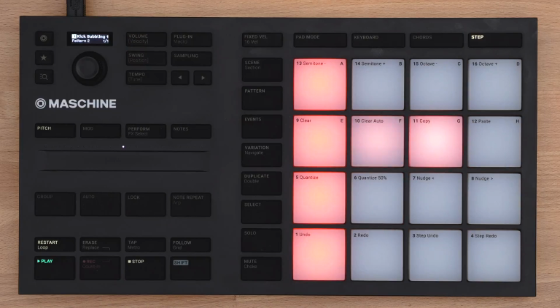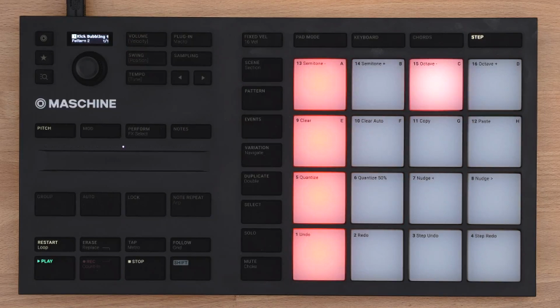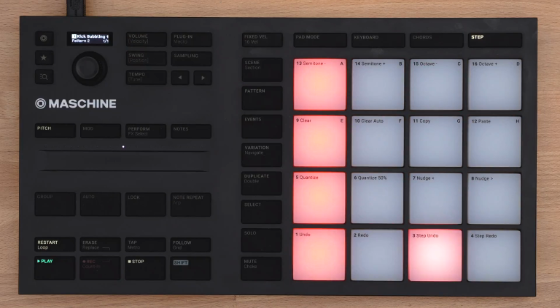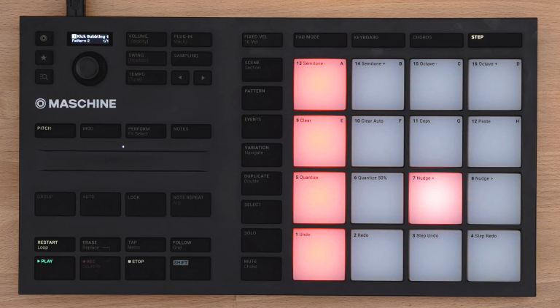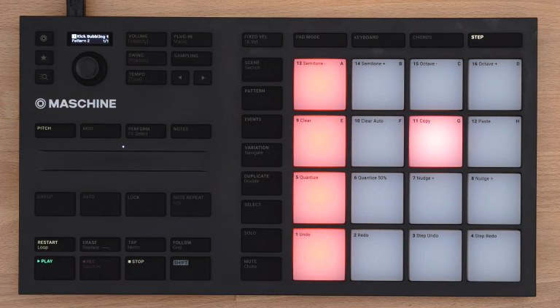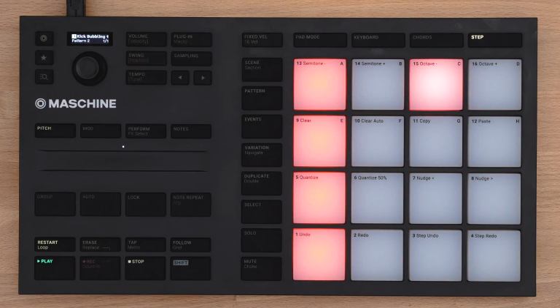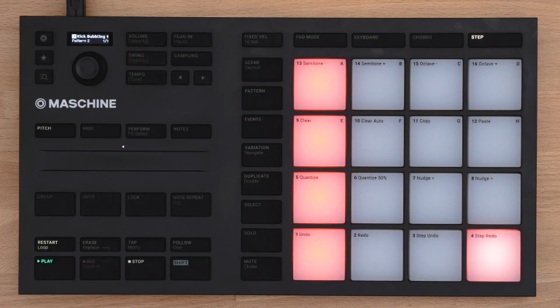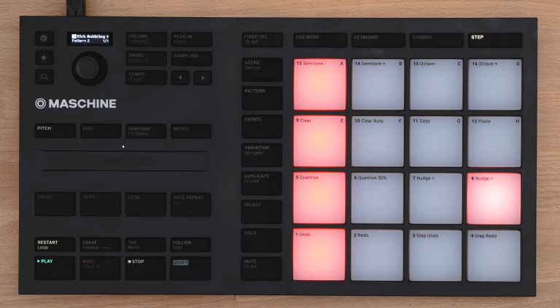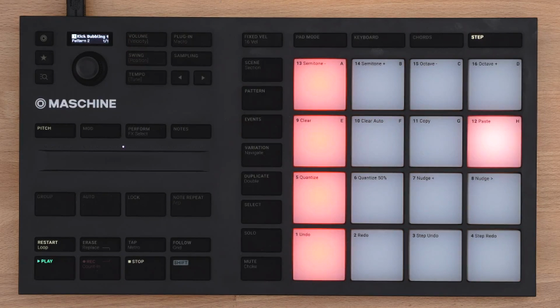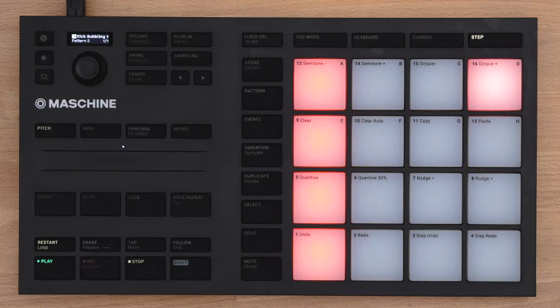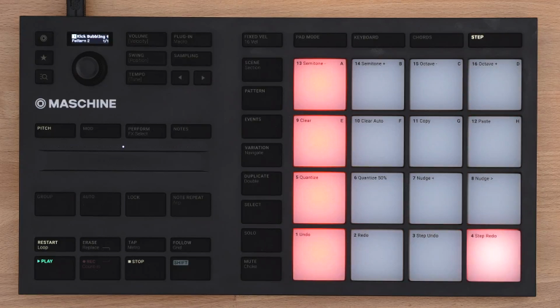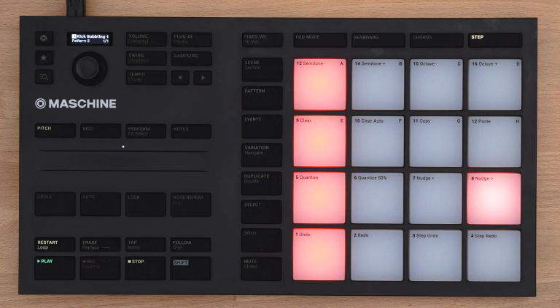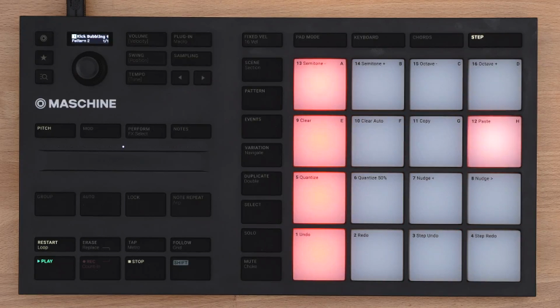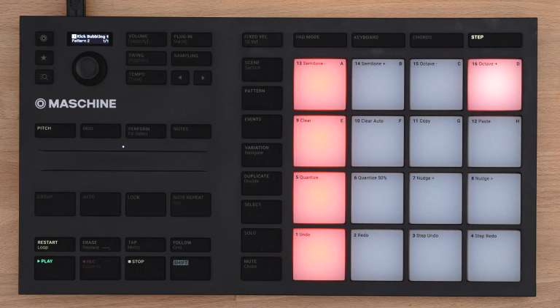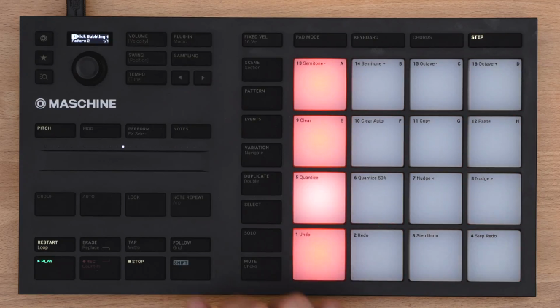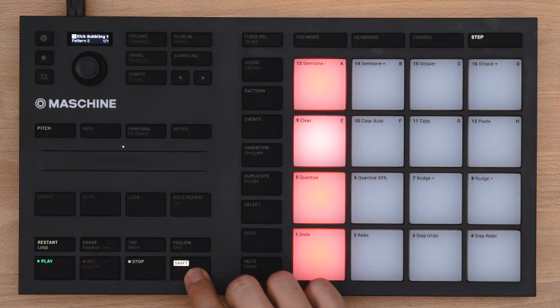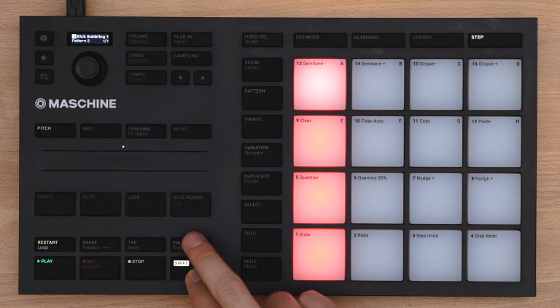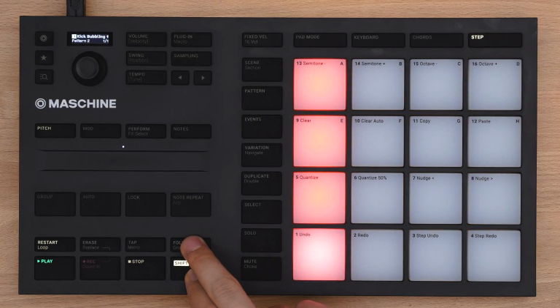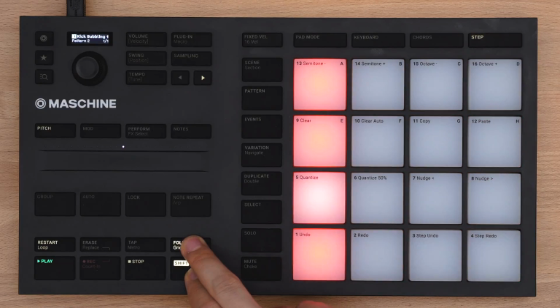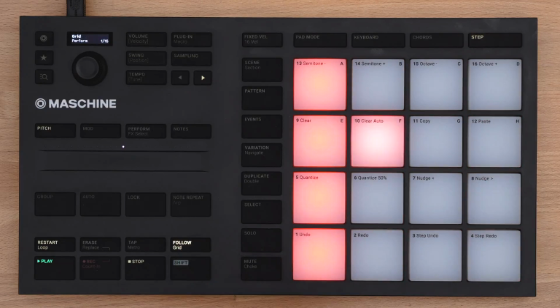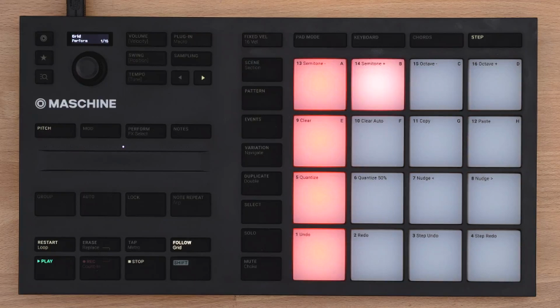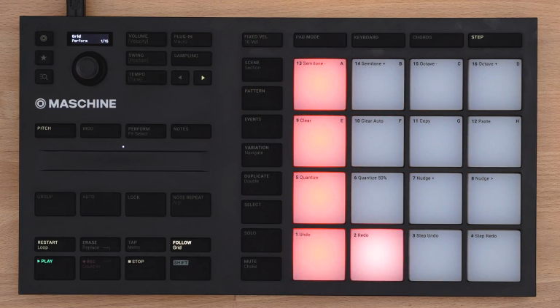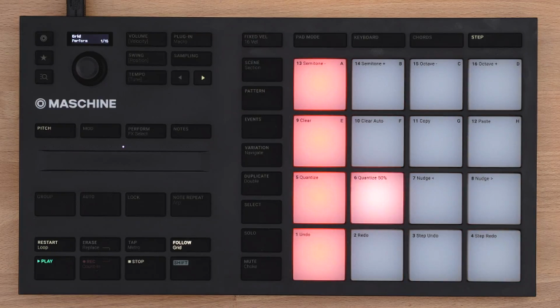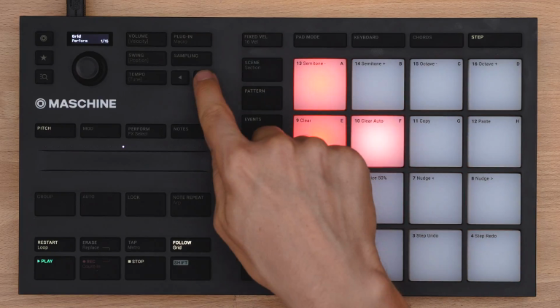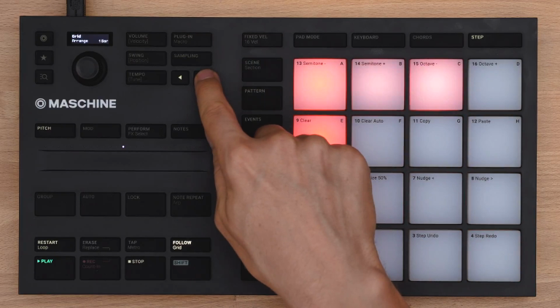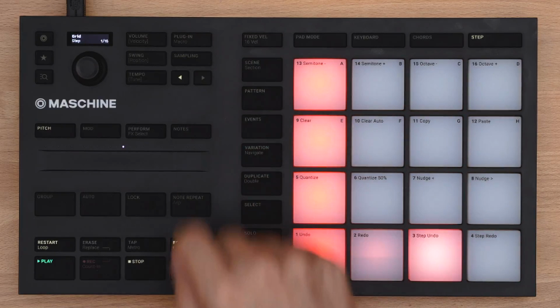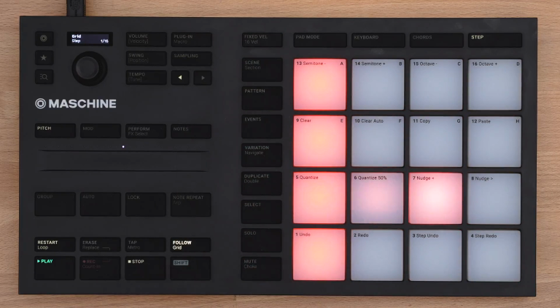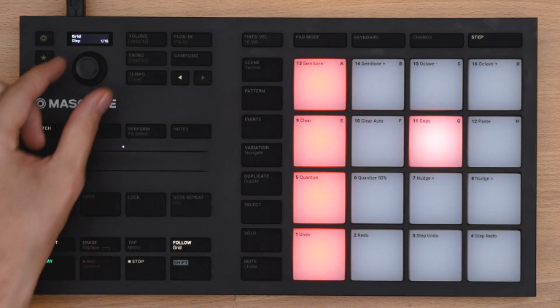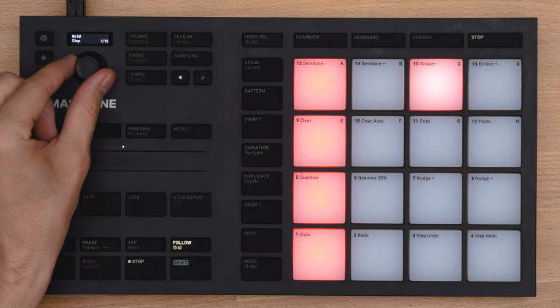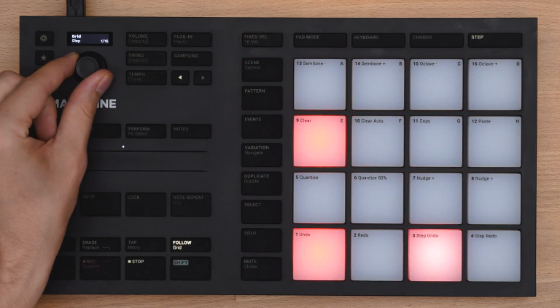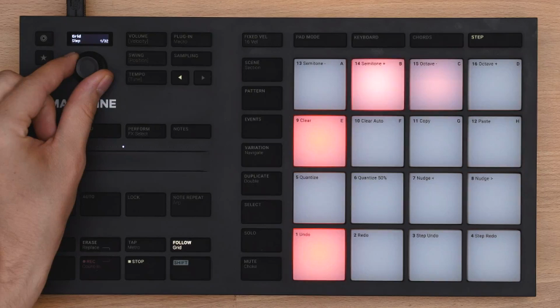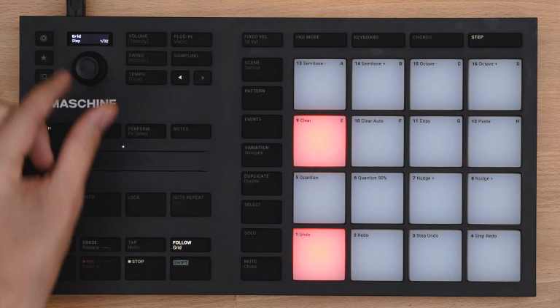By default, Step Mode divides a pattern into 16 steps, each representing a 16th note. On the hardware, press Shift and Grid to bring up the Grid menu. Make sure you are on the Step page and simply turn the encoder.